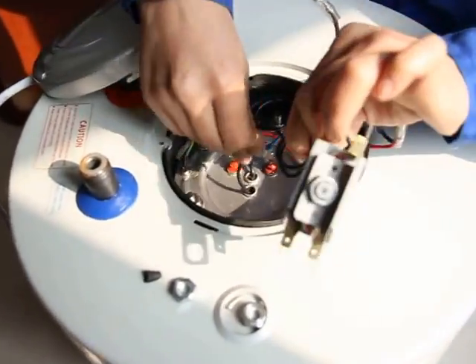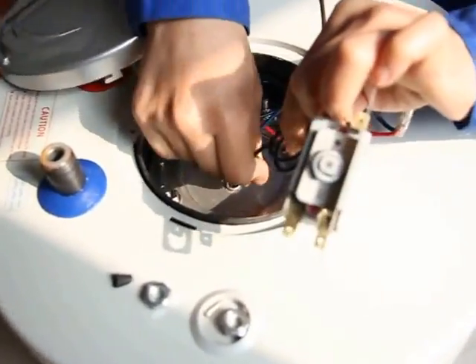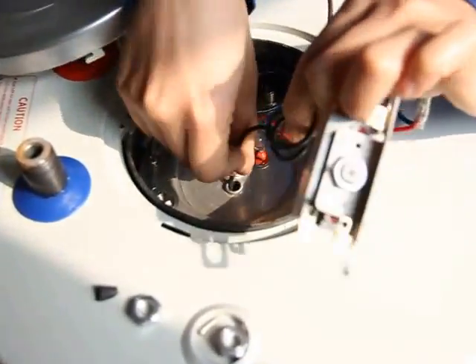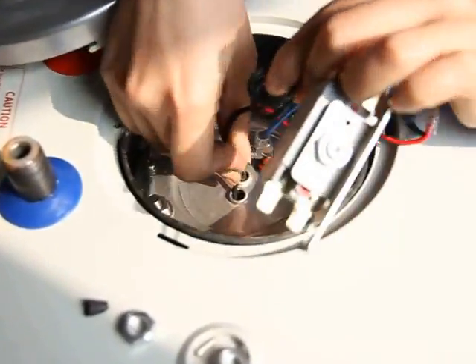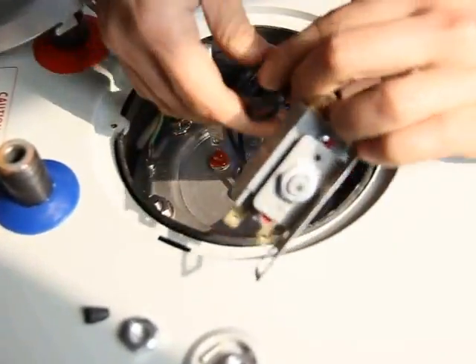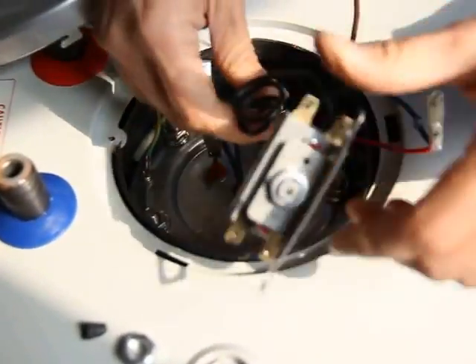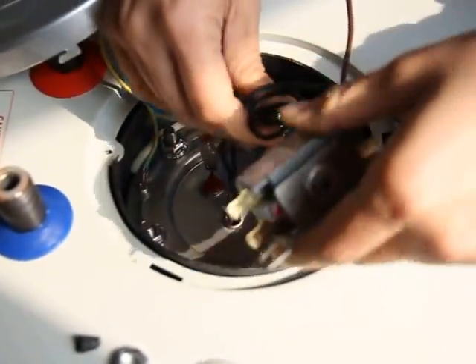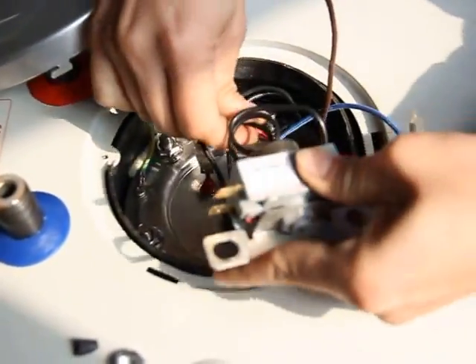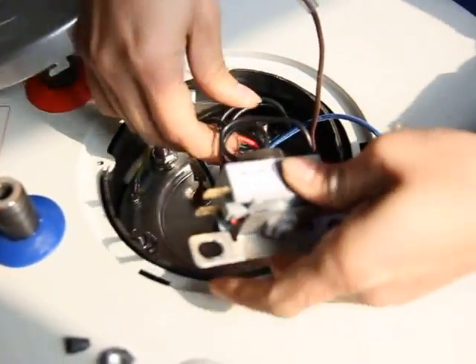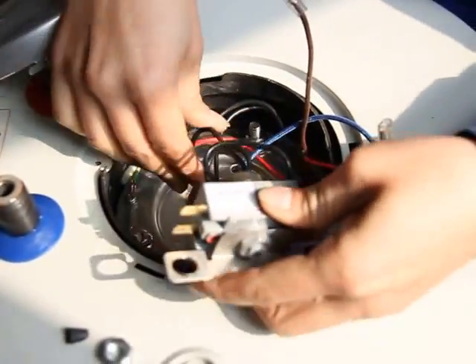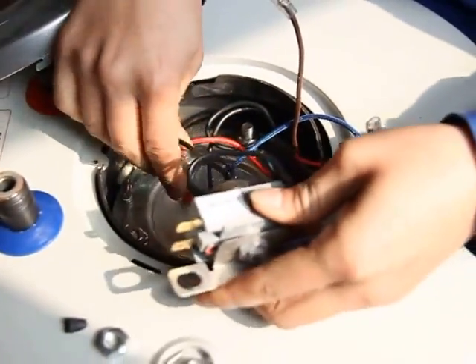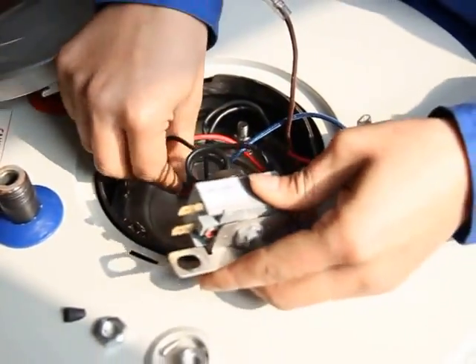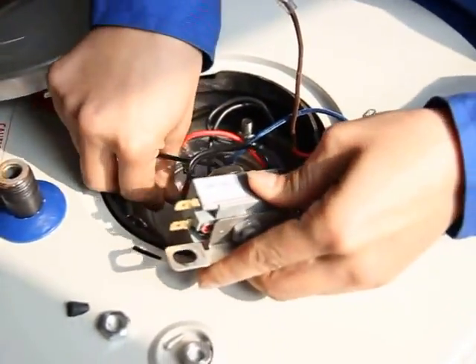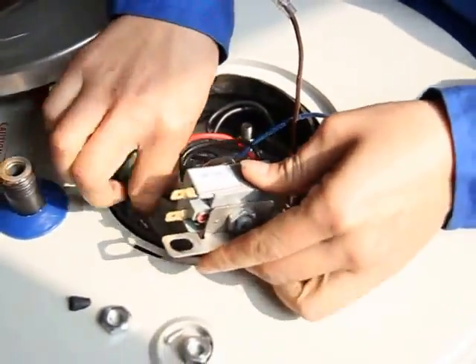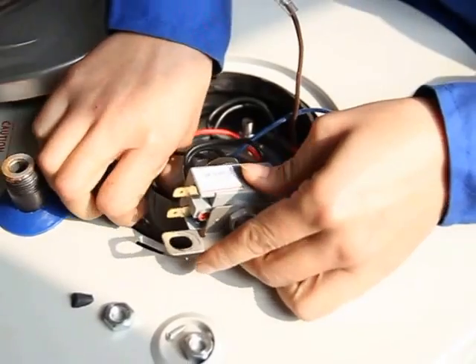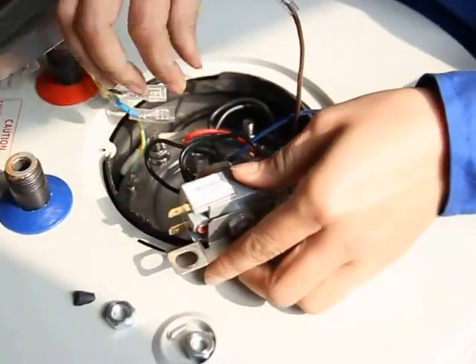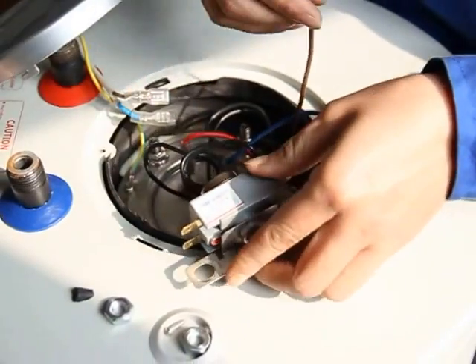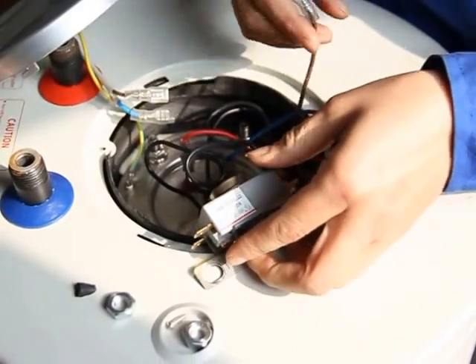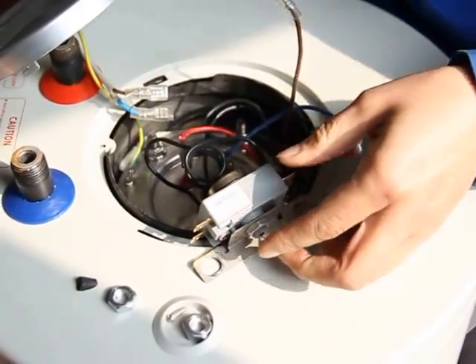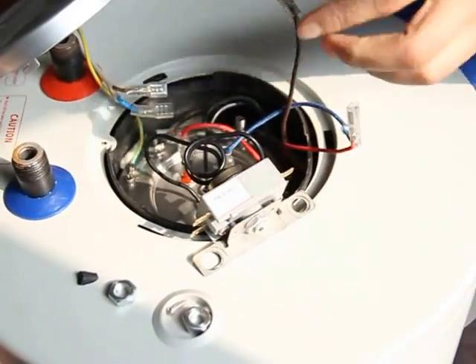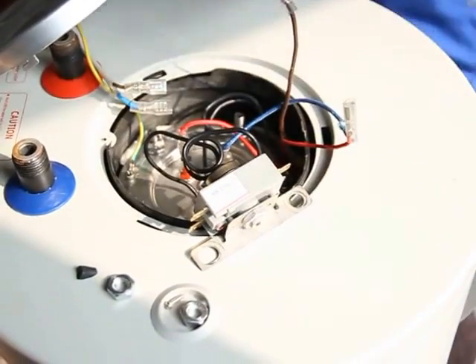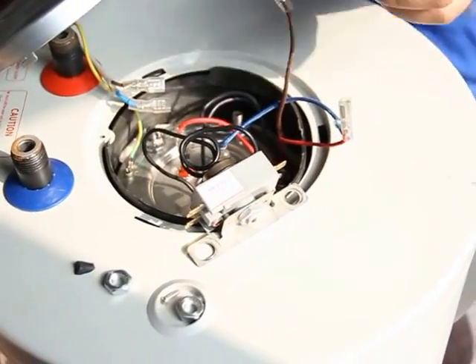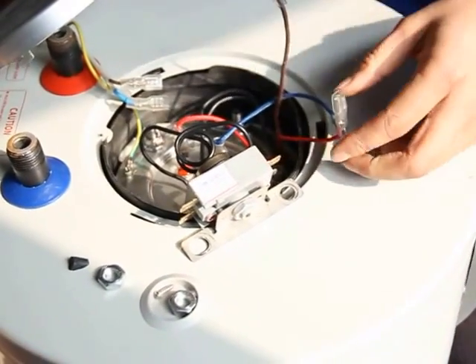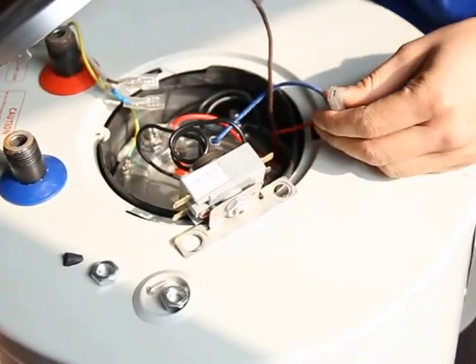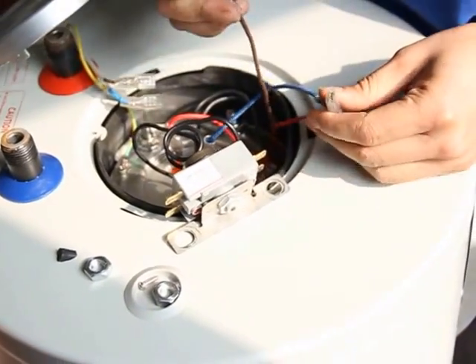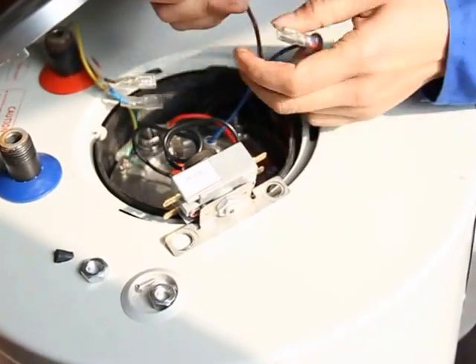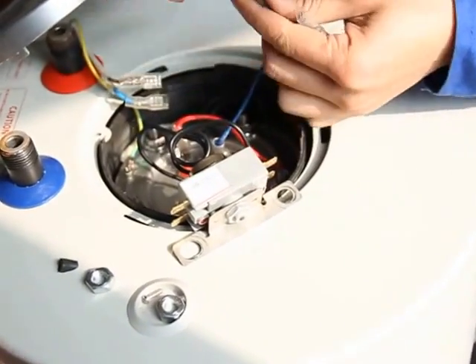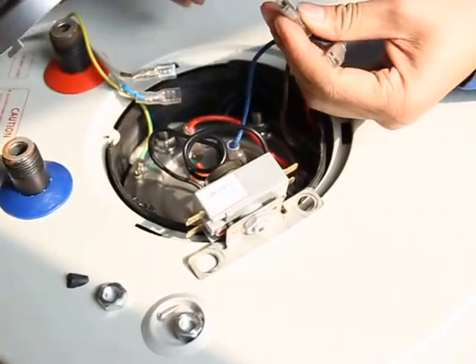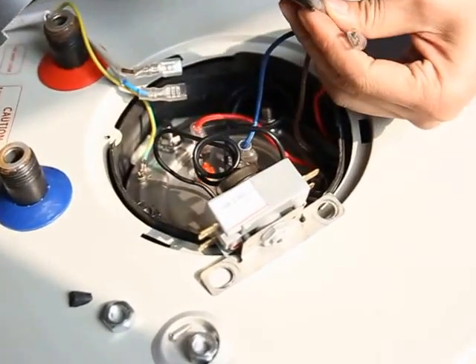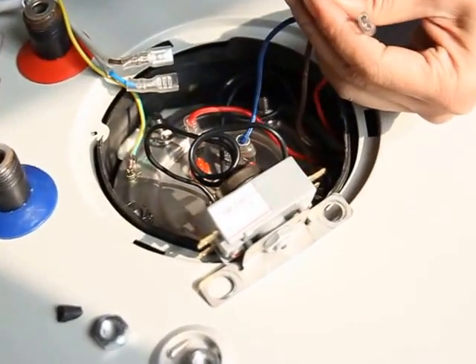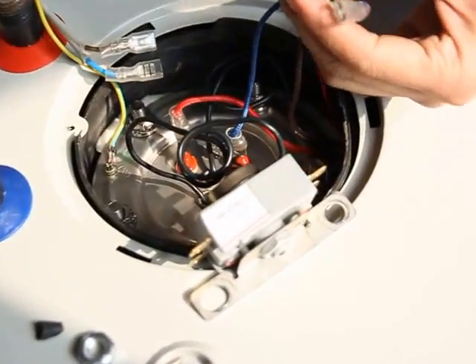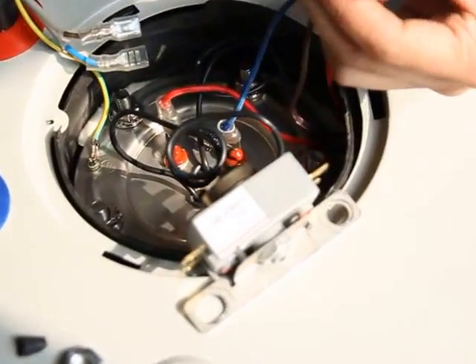Just like the thermostats, we need to pull into the prop at the end of the blank pipe of the heating element.